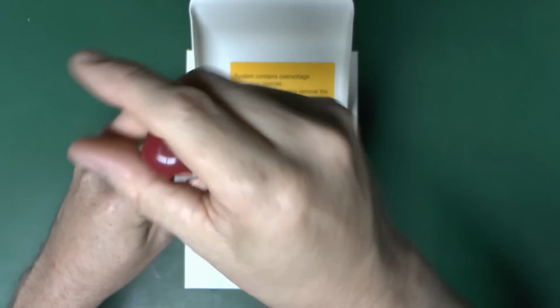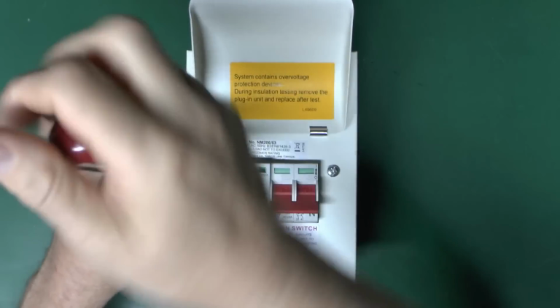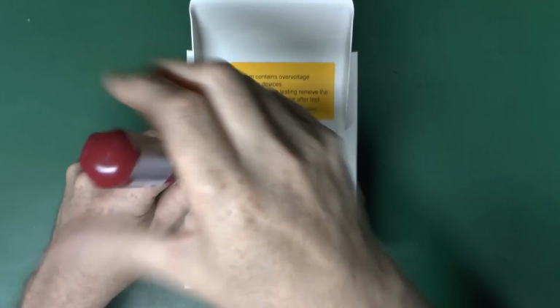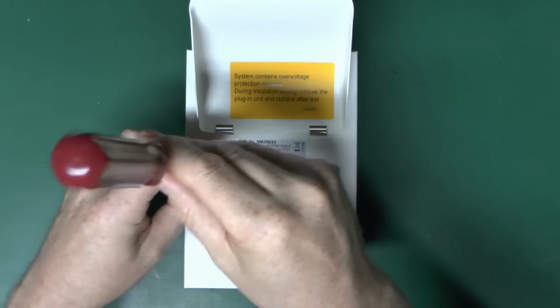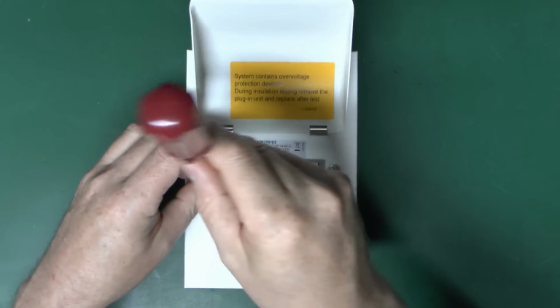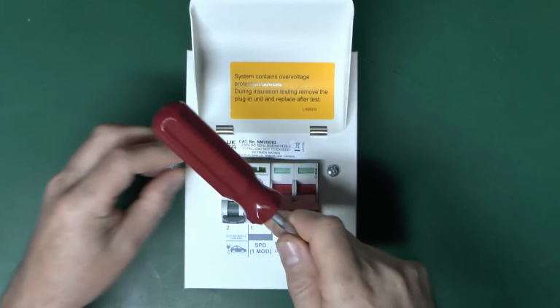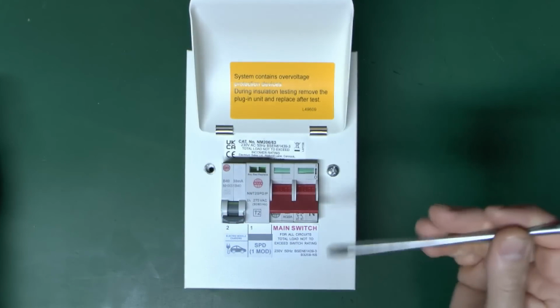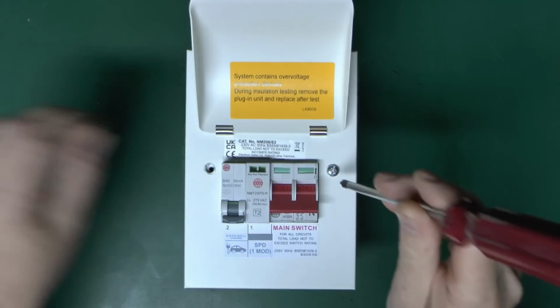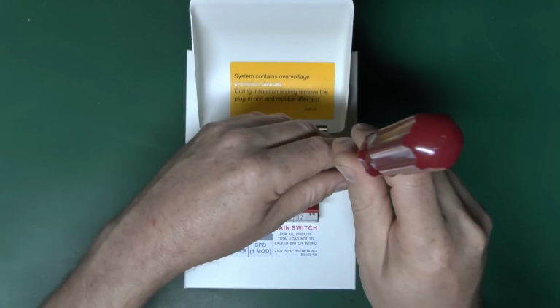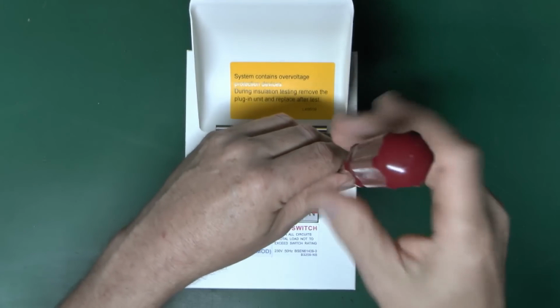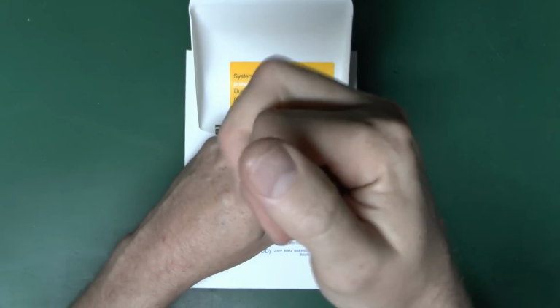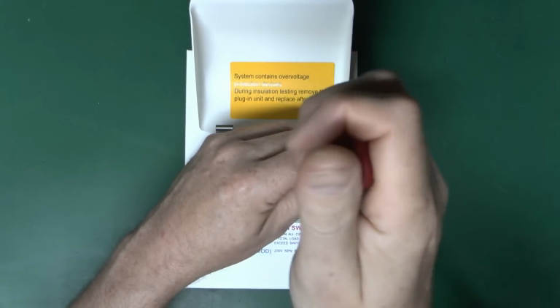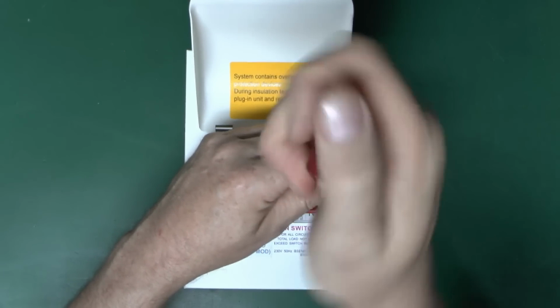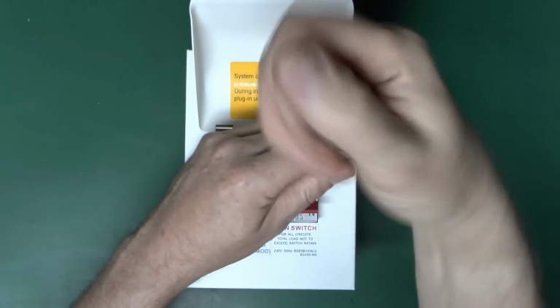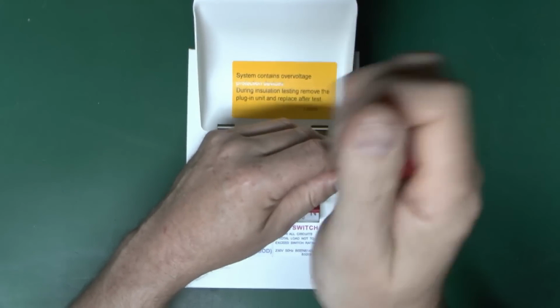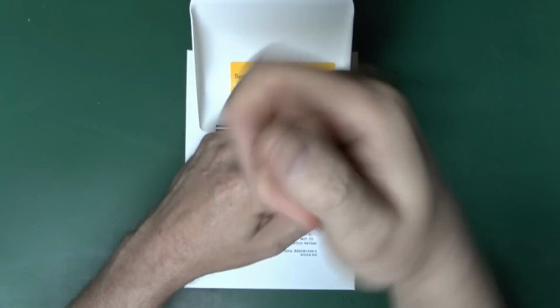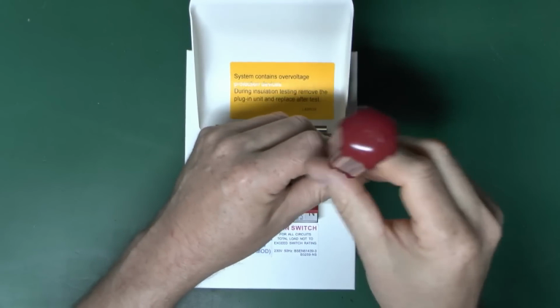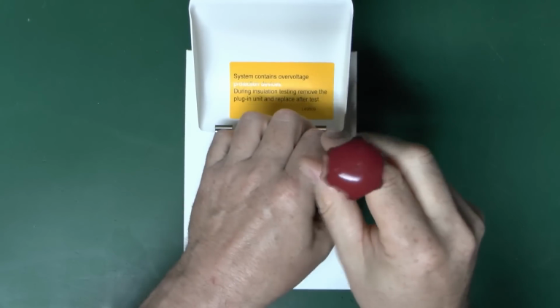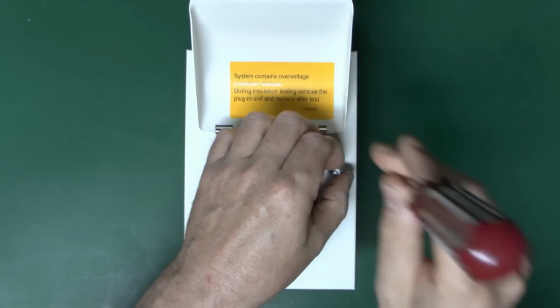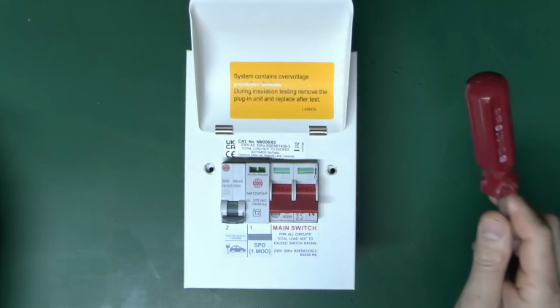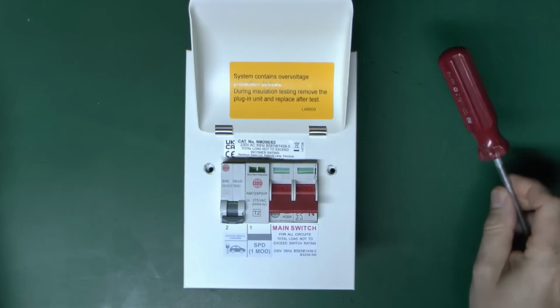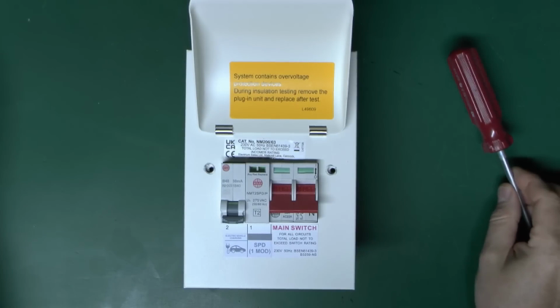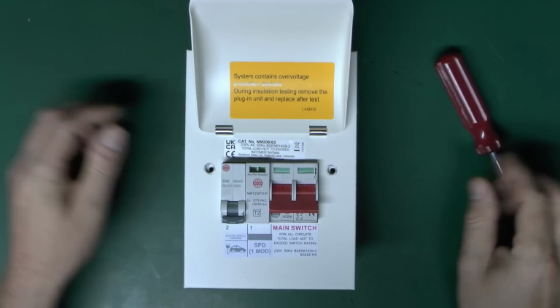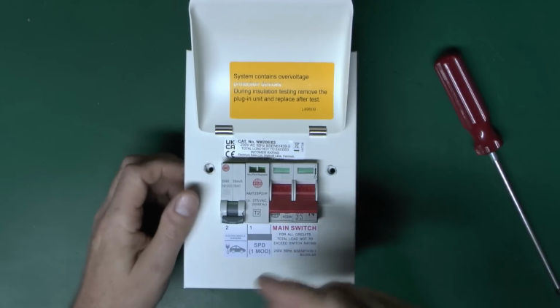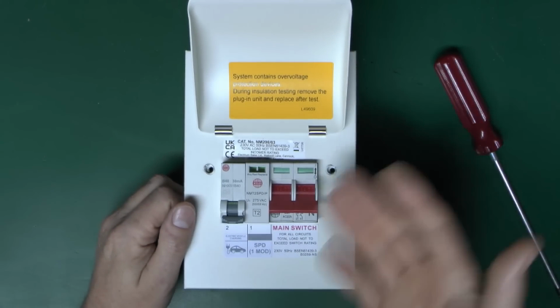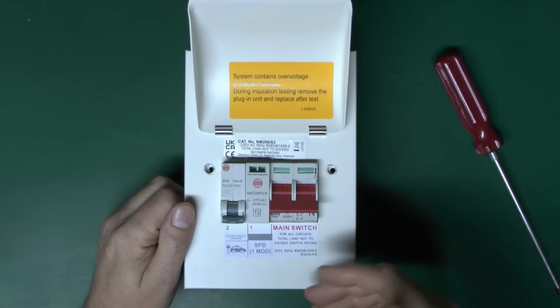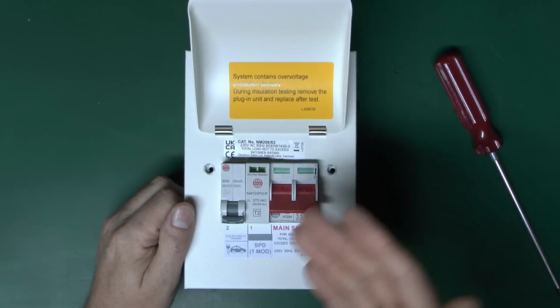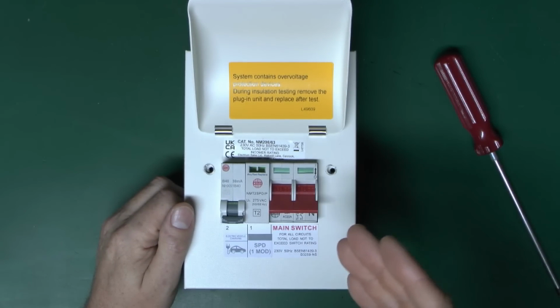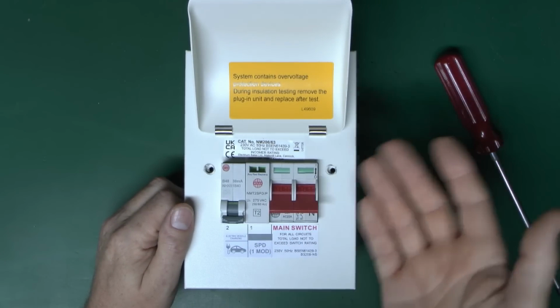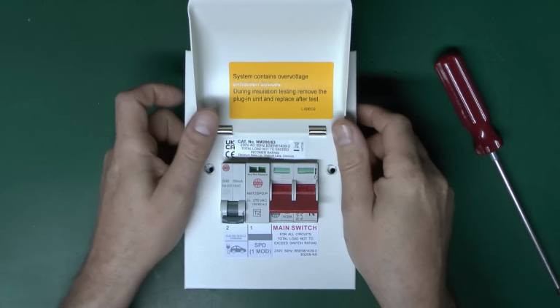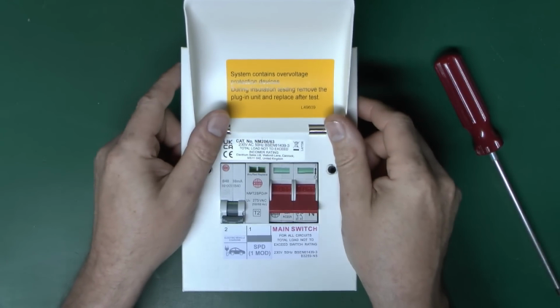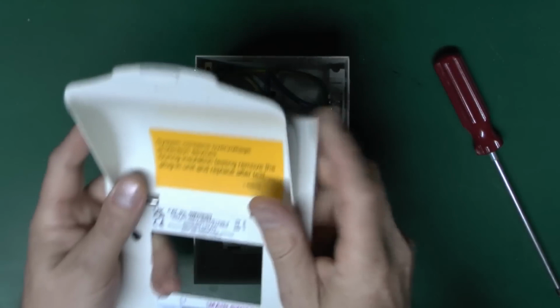A number of people seem surprised that the surge protection device doesn't need its own separate circuit breaker. We'll also see how this particular one connects to the things inside. This is a Wilex one — you can also get Crabtree ones which work in a similar way.